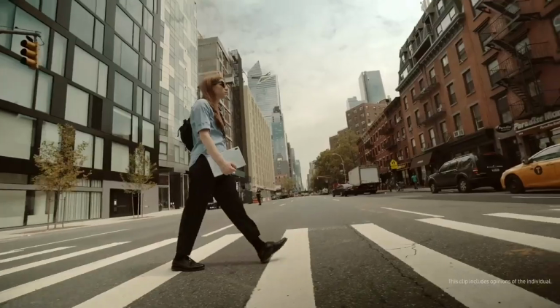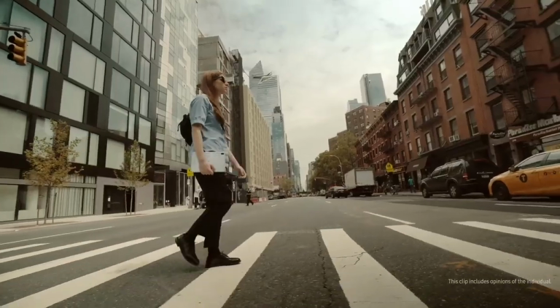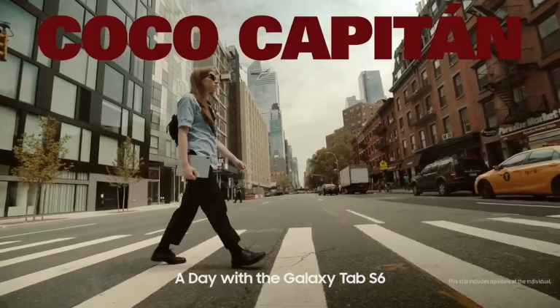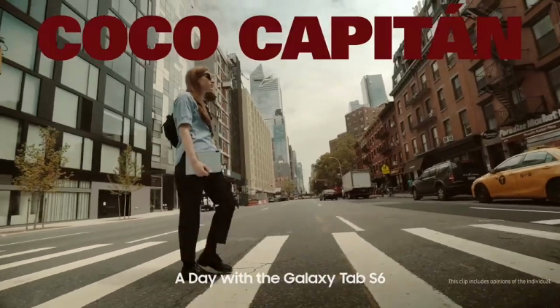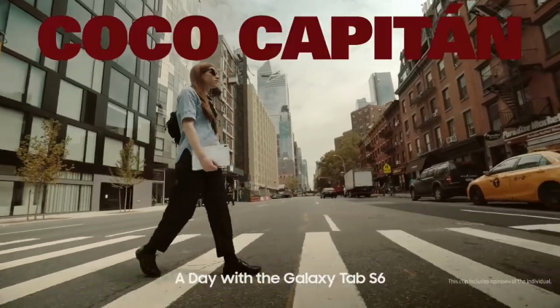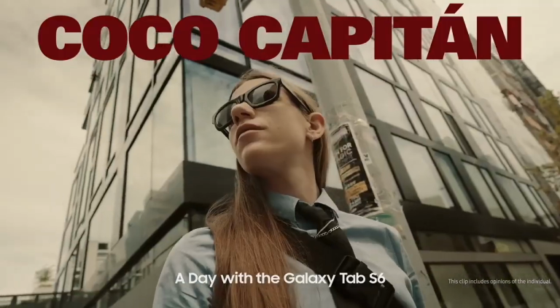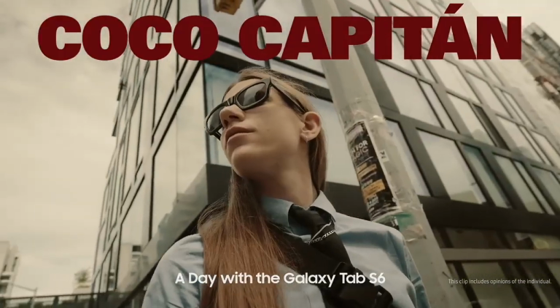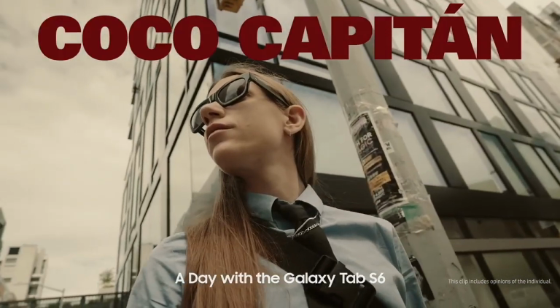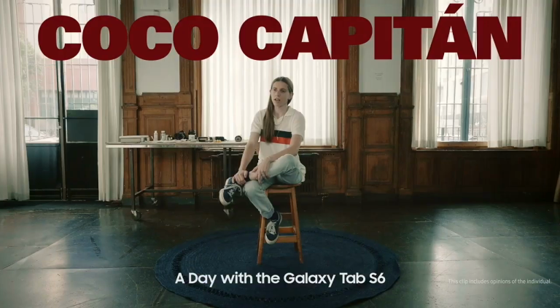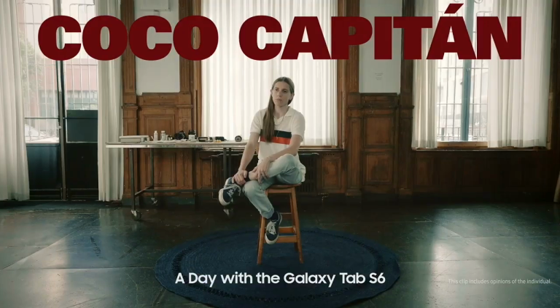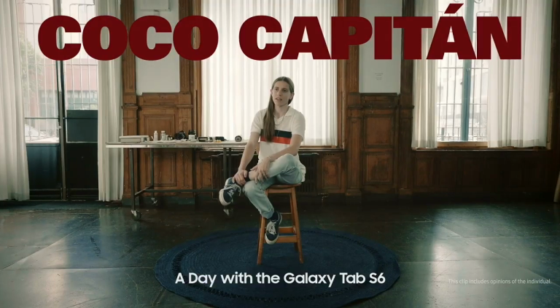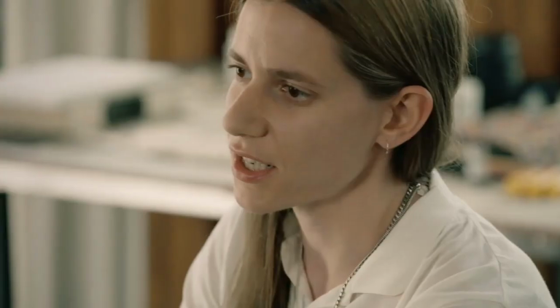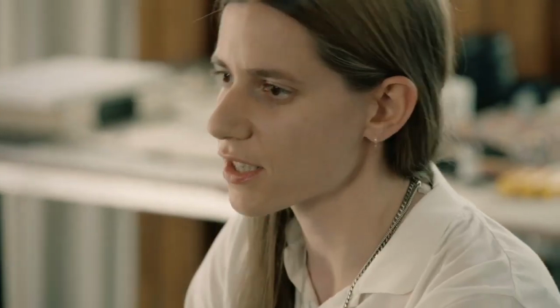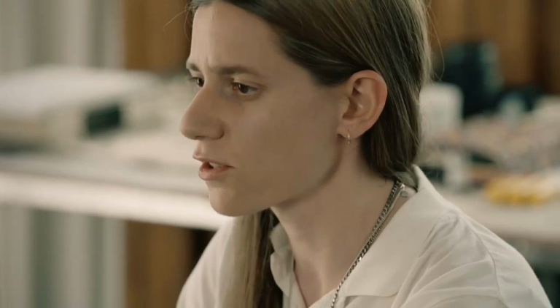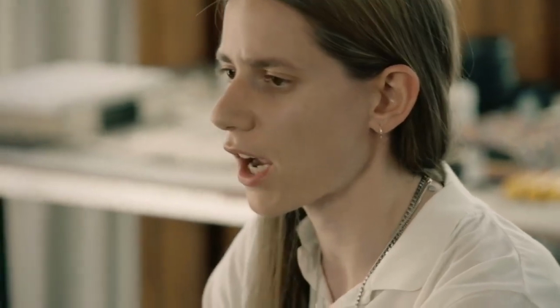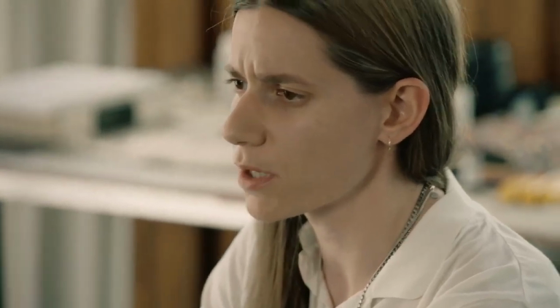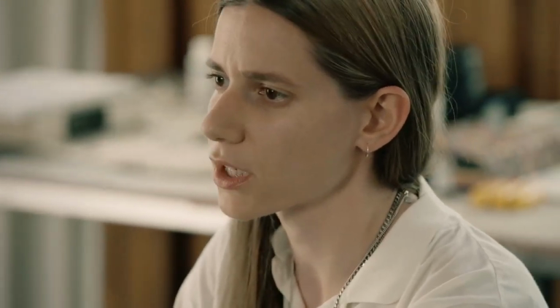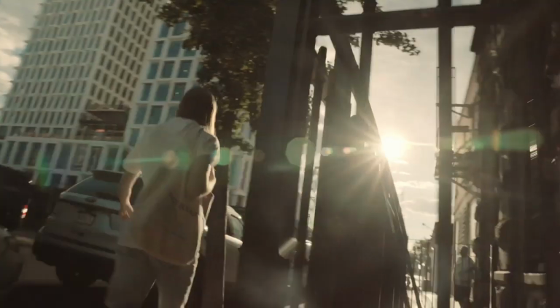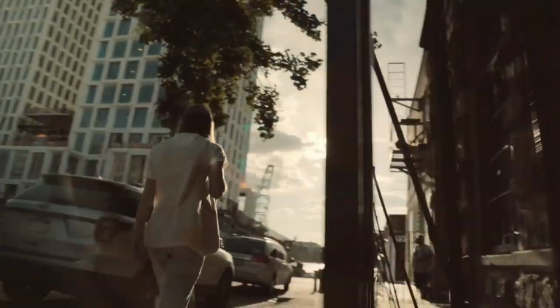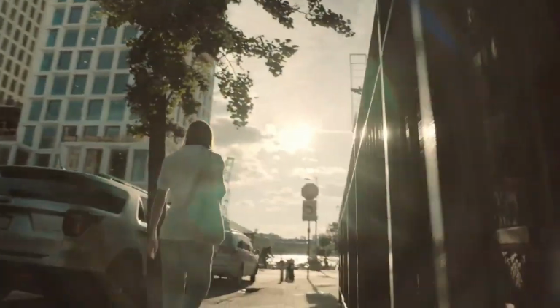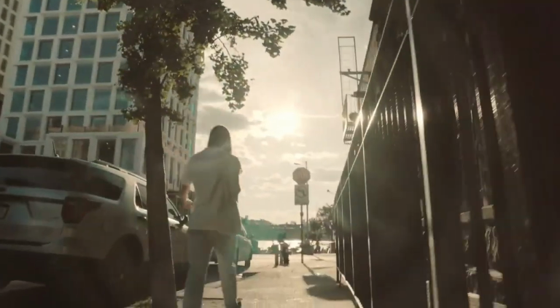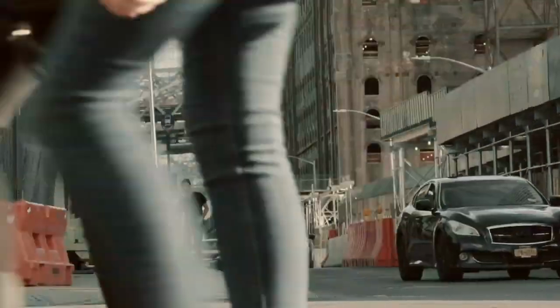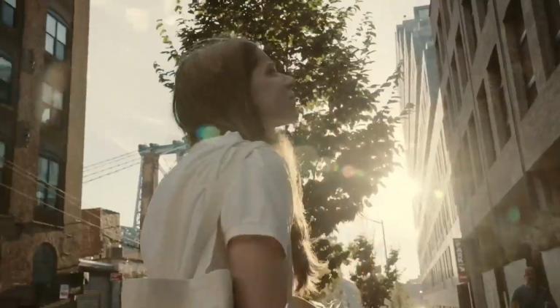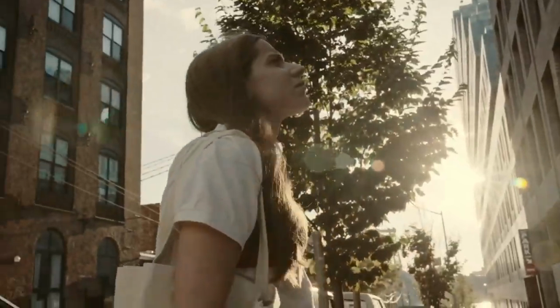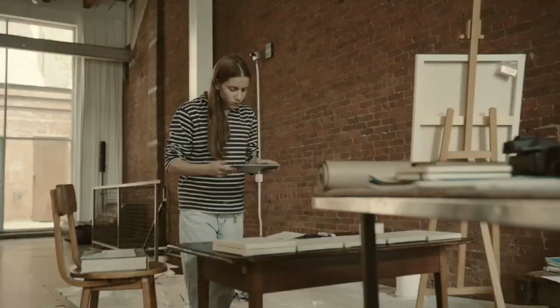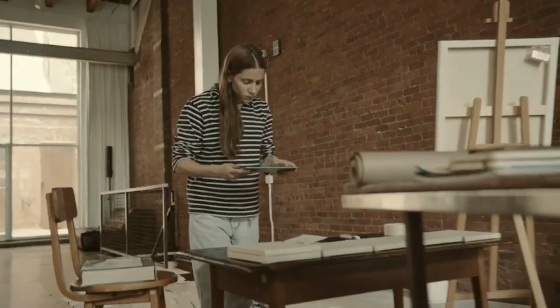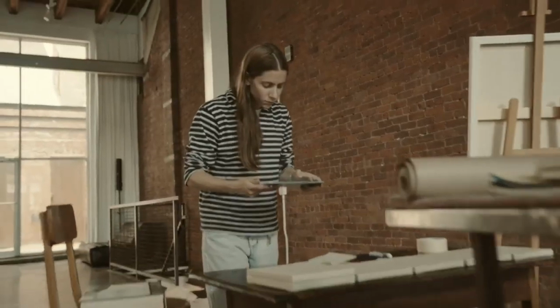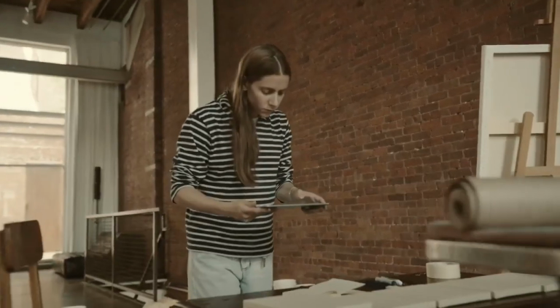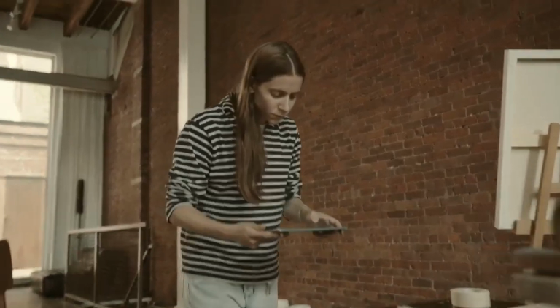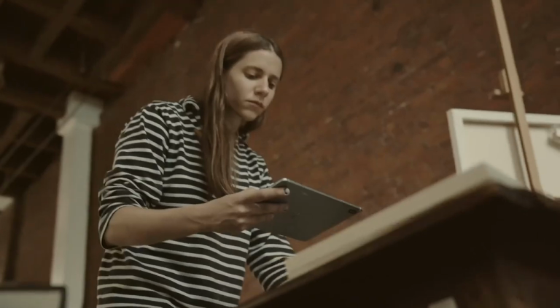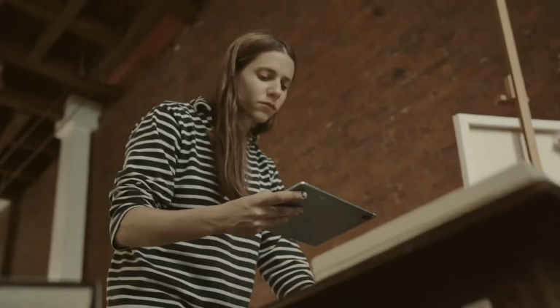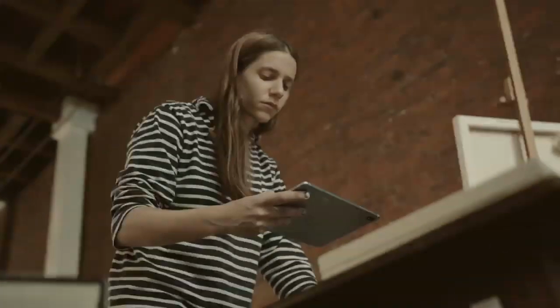Hello, my name is Coco Capitan. I'm a New York and London based artist. Today I have been working on my new series of paintings using the Galaxy Tab S6.